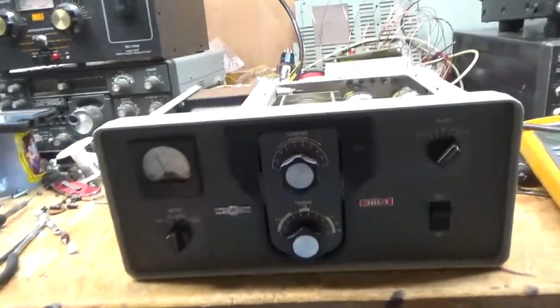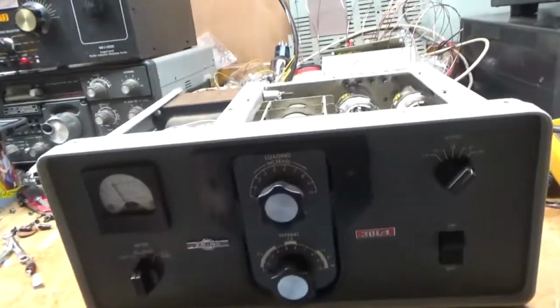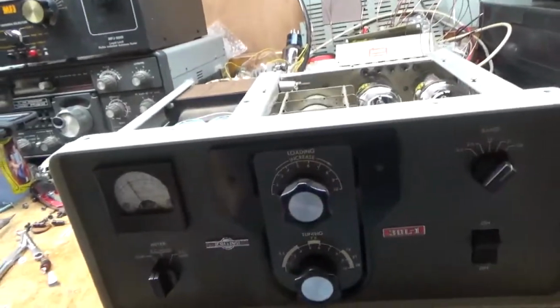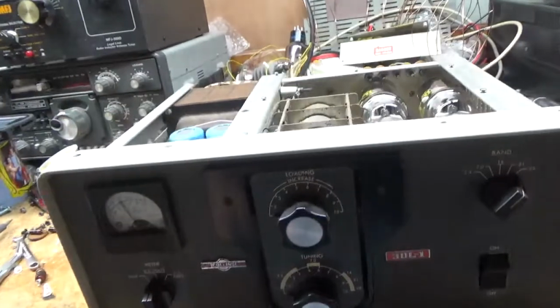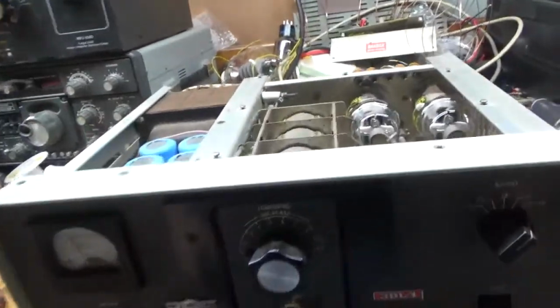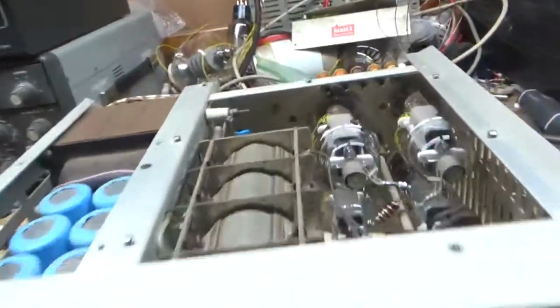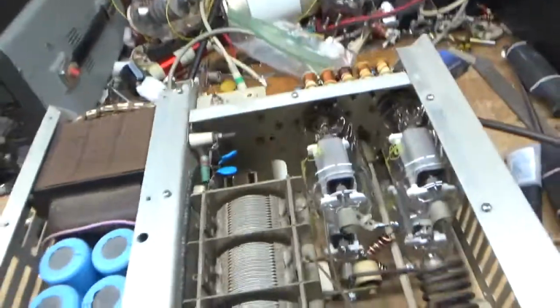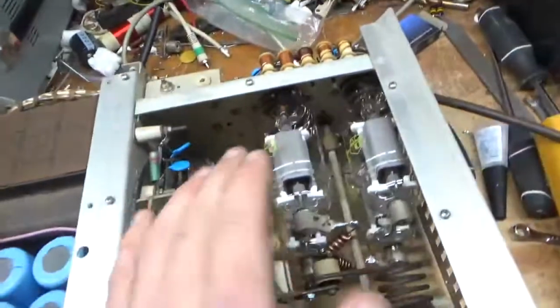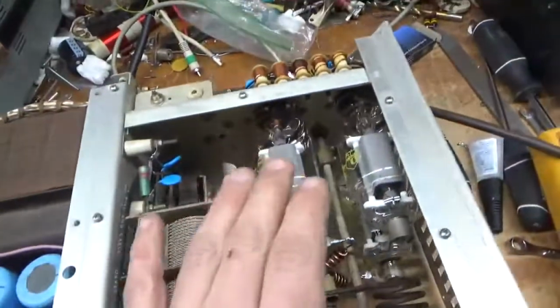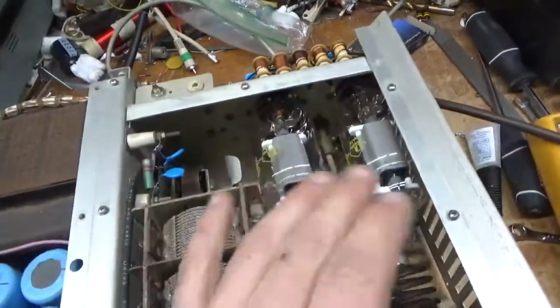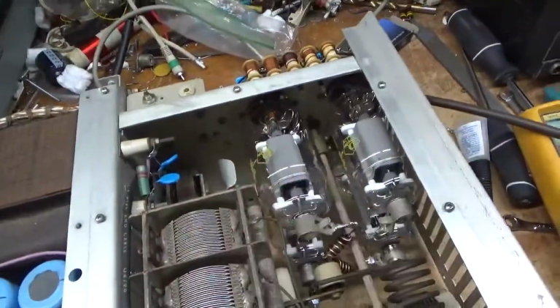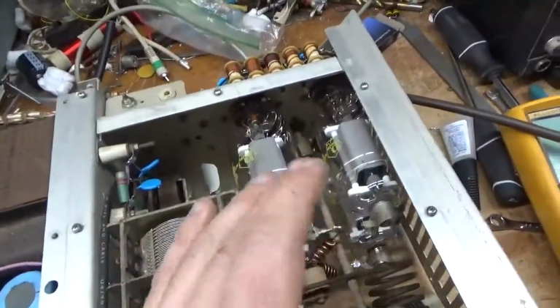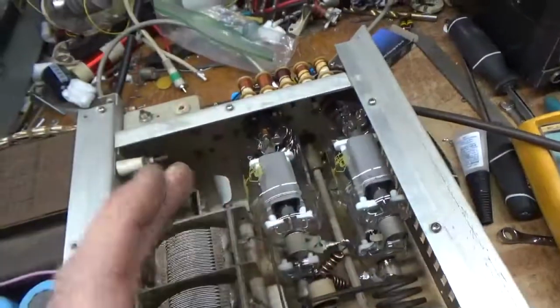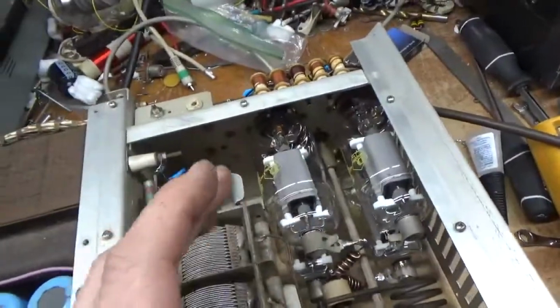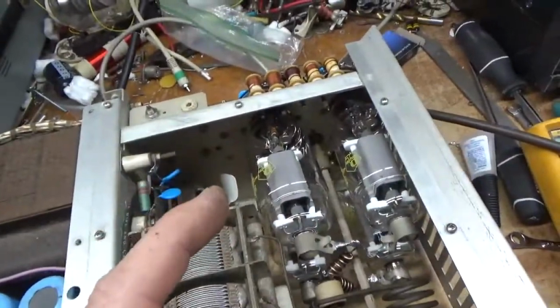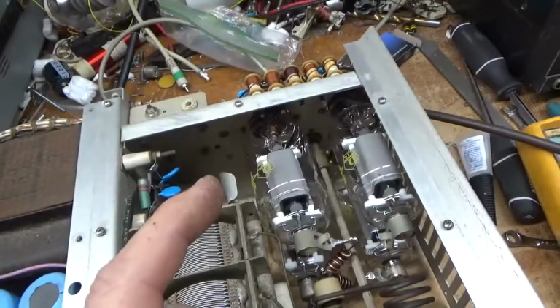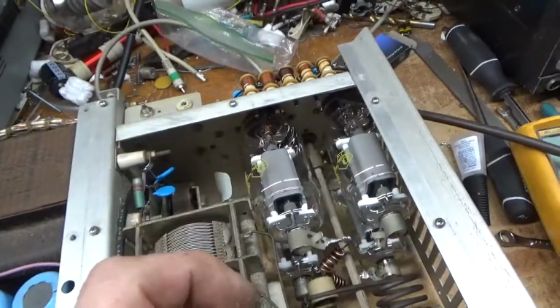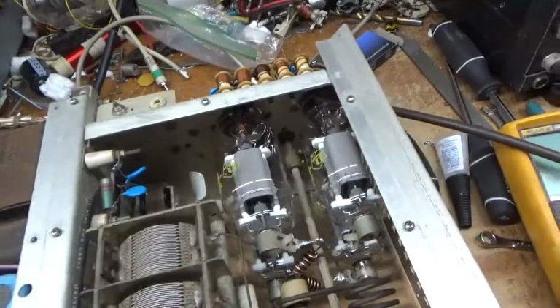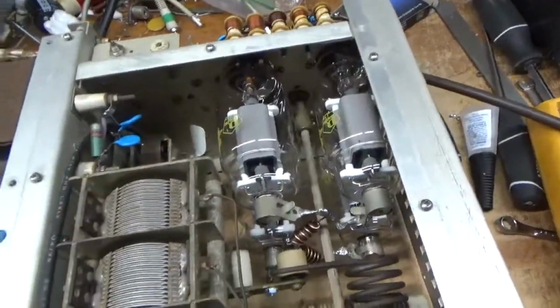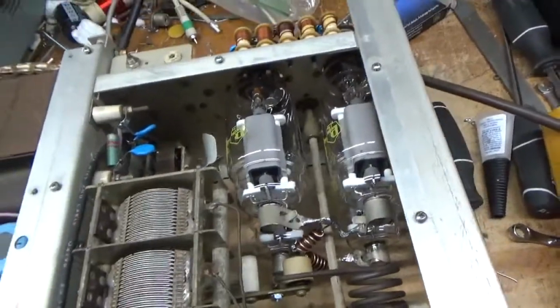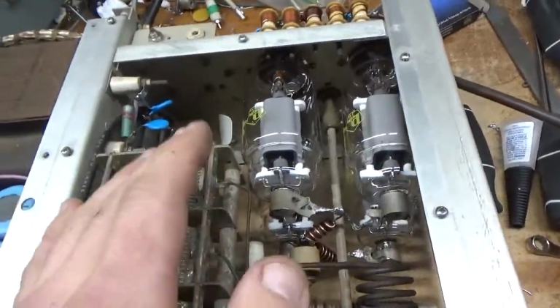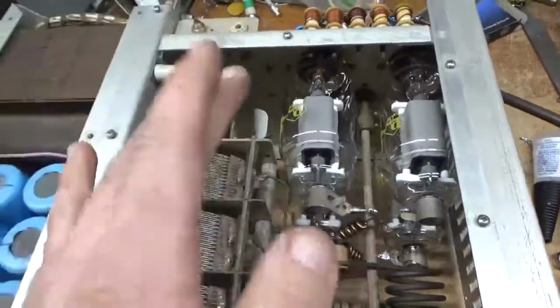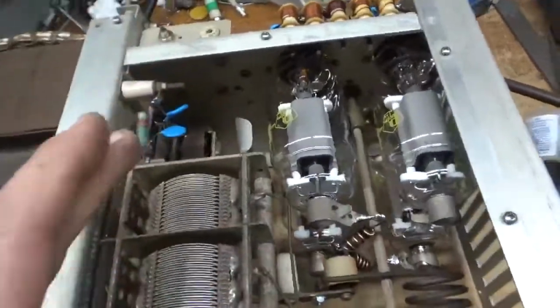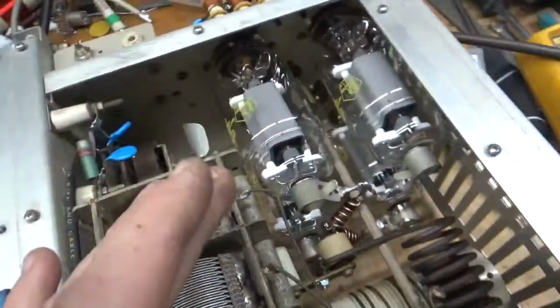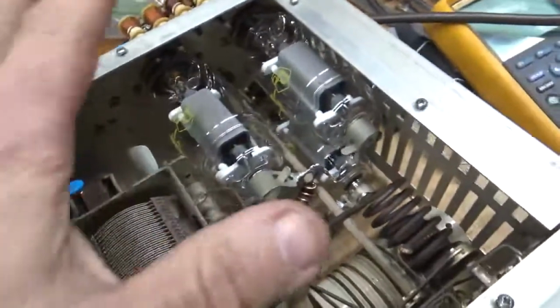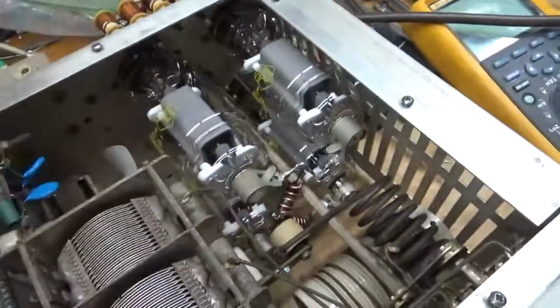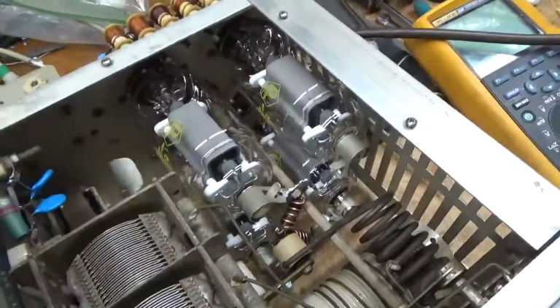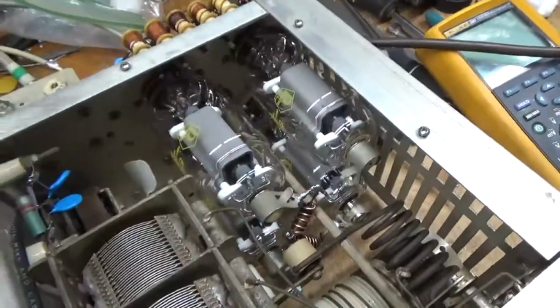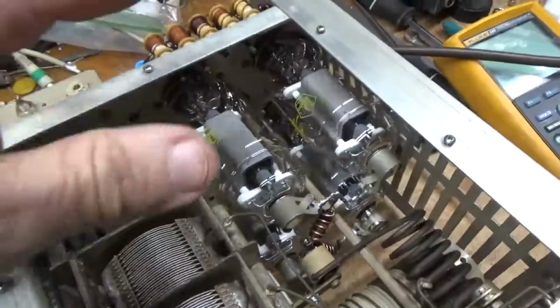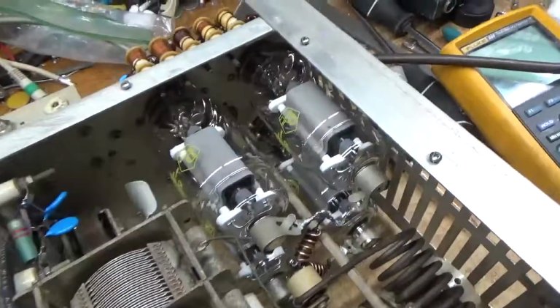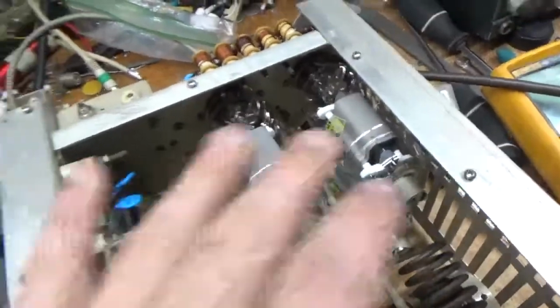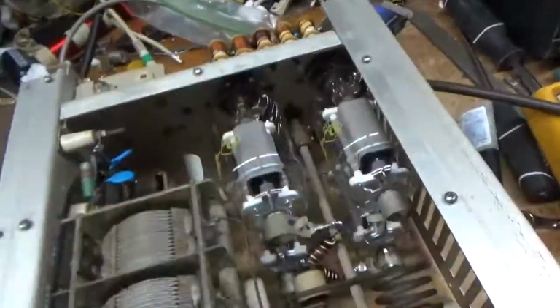Everything needed new tubes — they were all flat. One had a grid-to-film short. I had to custom order new Pentalabs tubes, a matched quad. They're good to go.